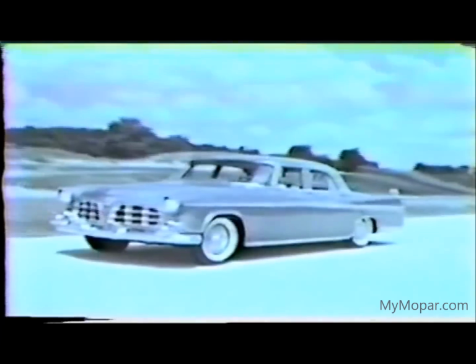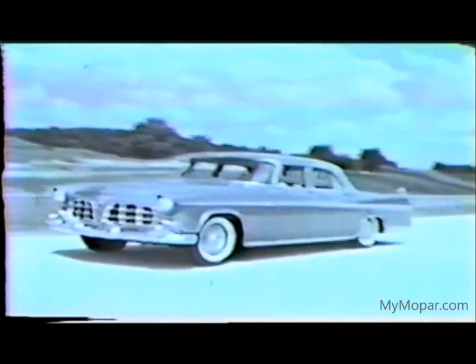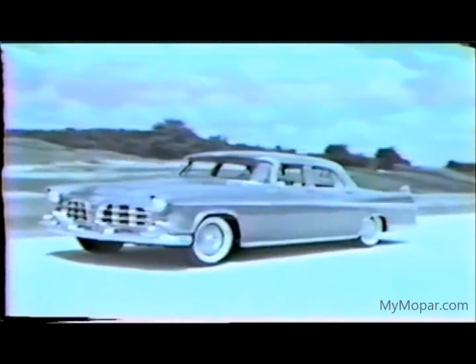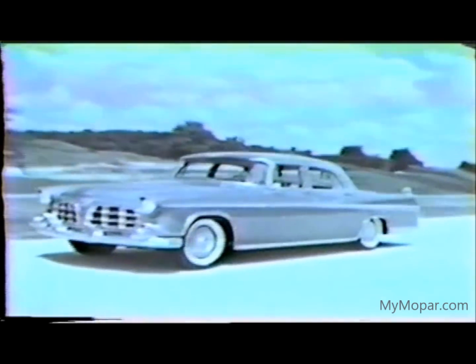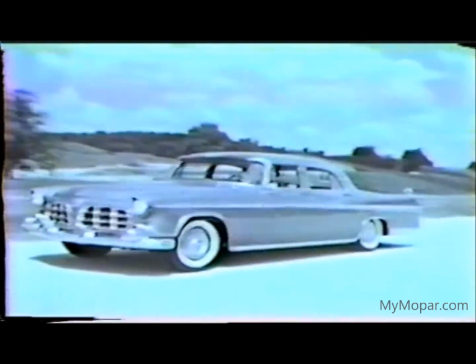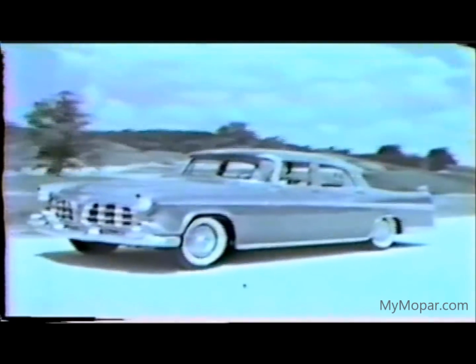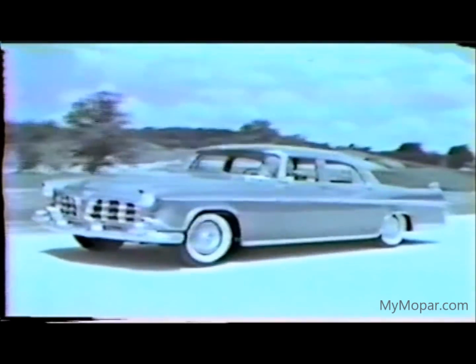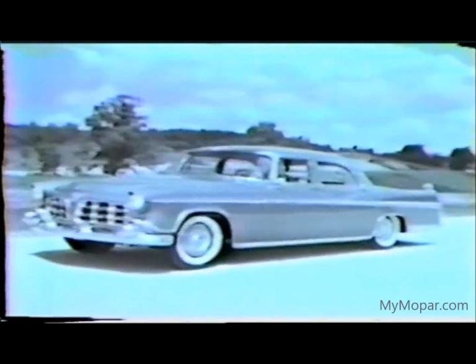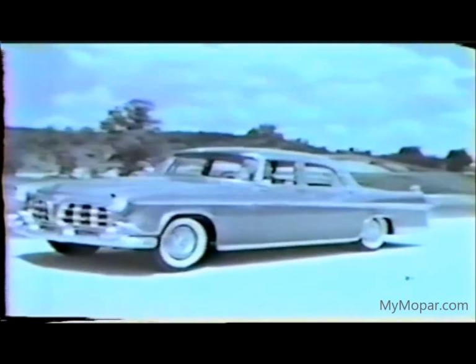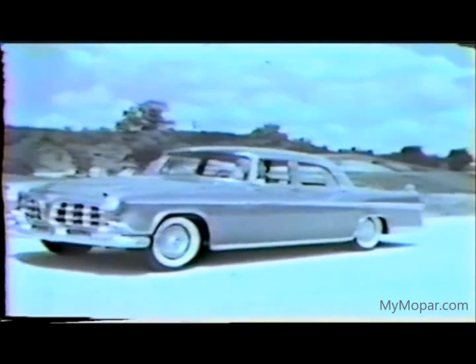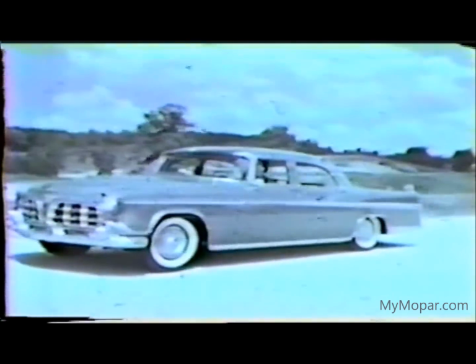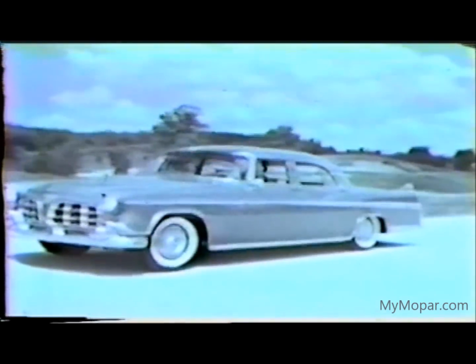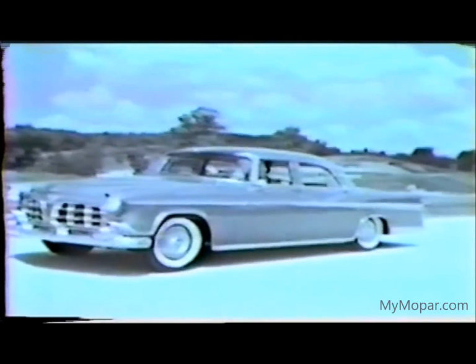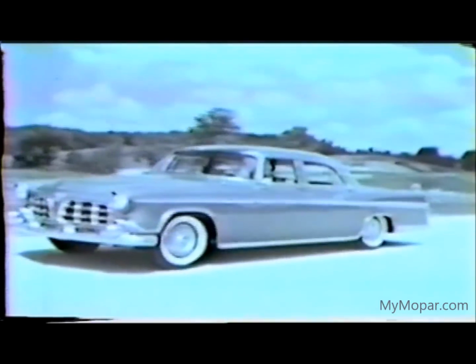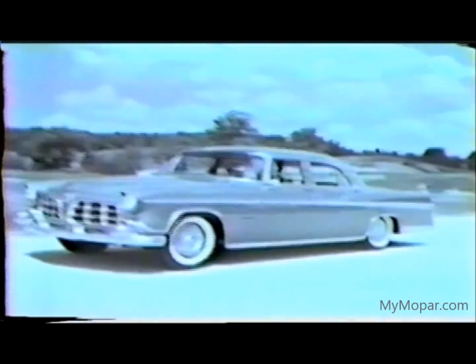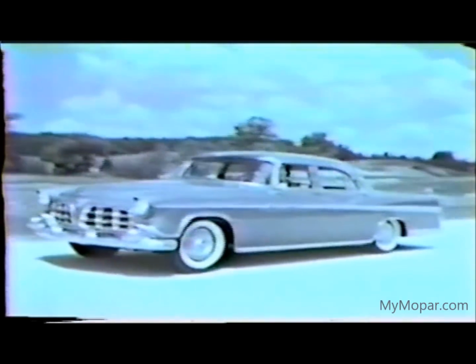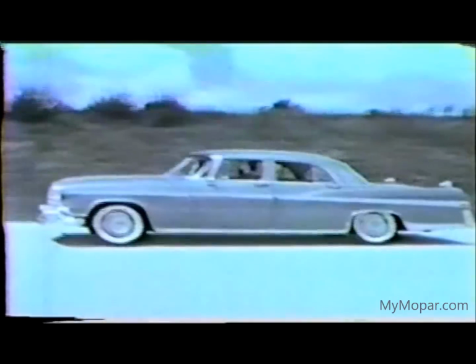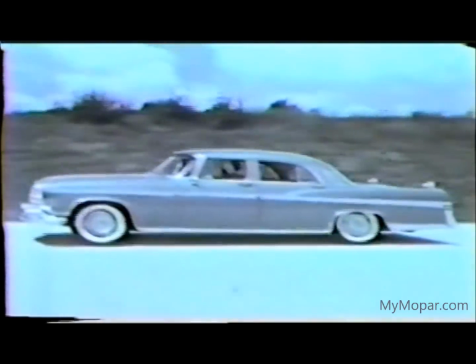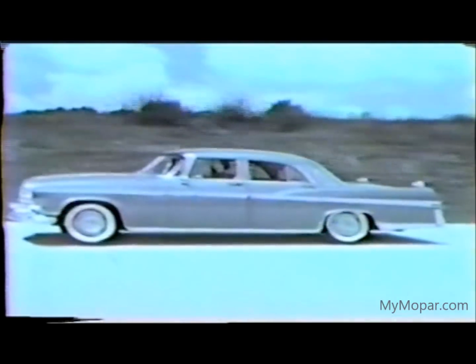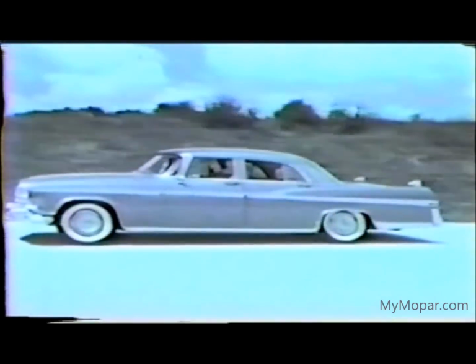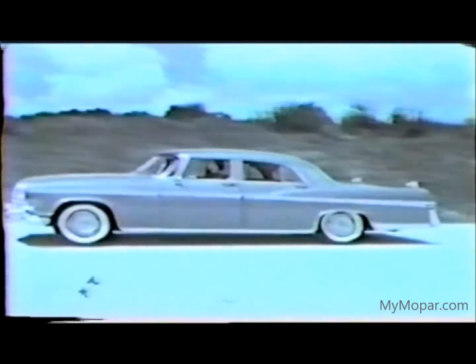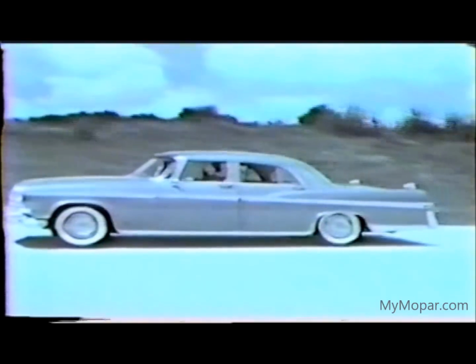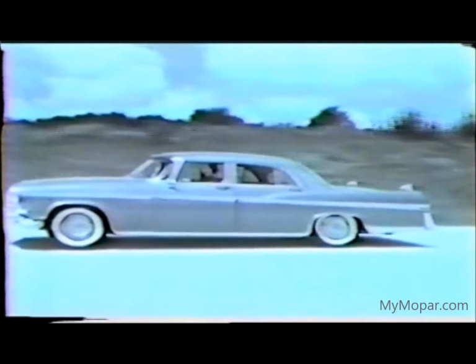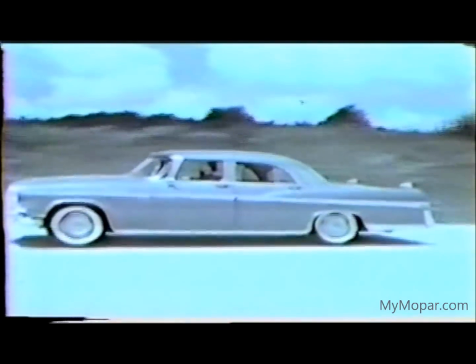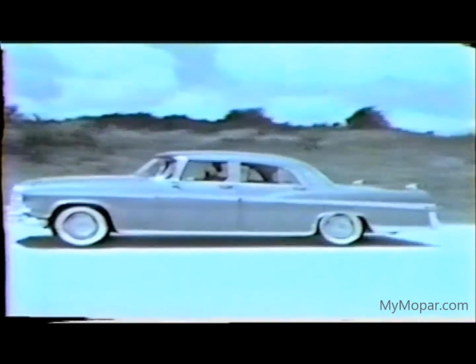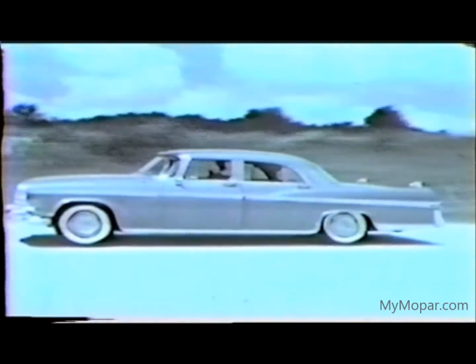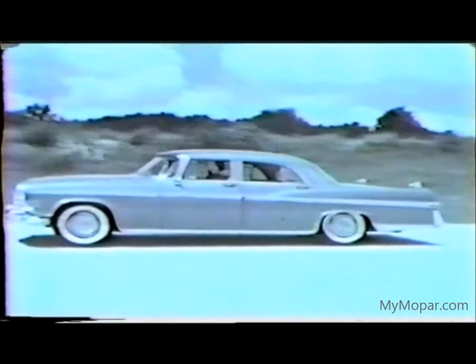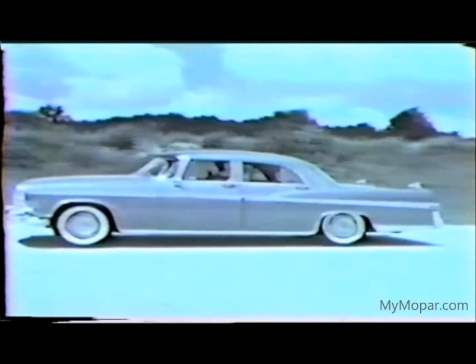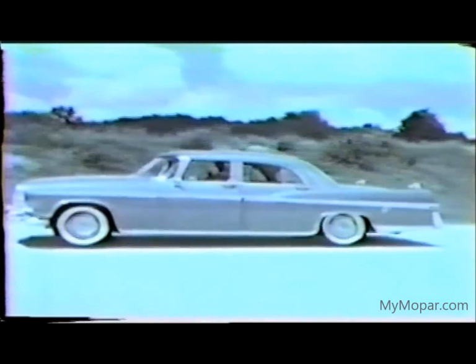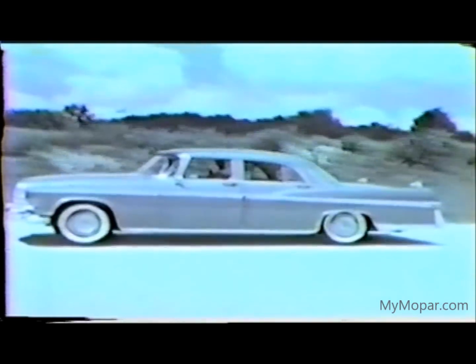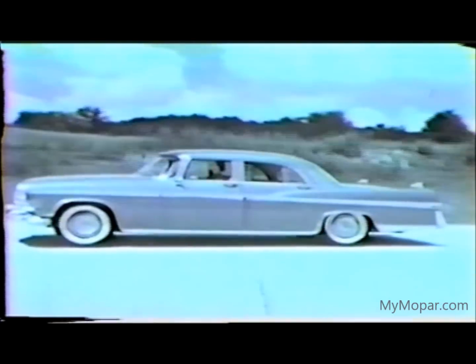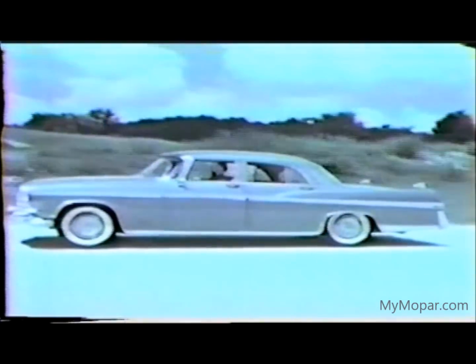And now the queen of the highway — the finest expression of the forward look: the exclusive Imperial. With its exciting new styling and sensational new silhouette.